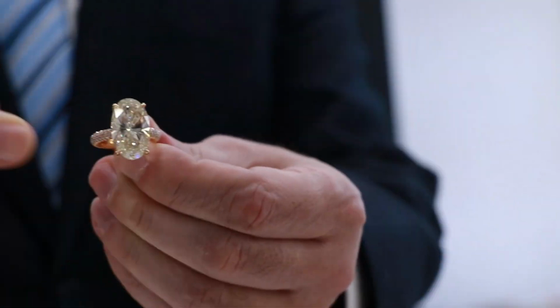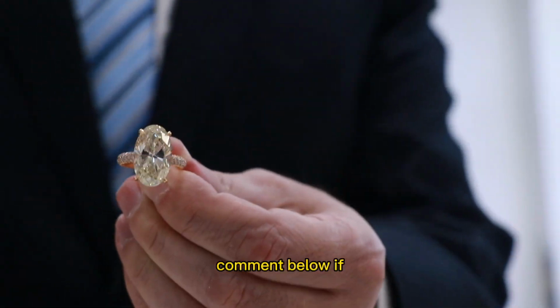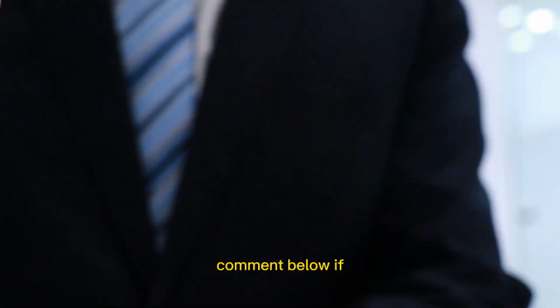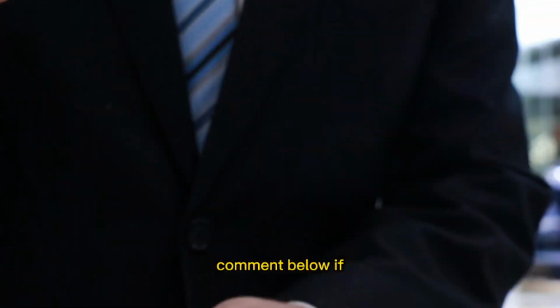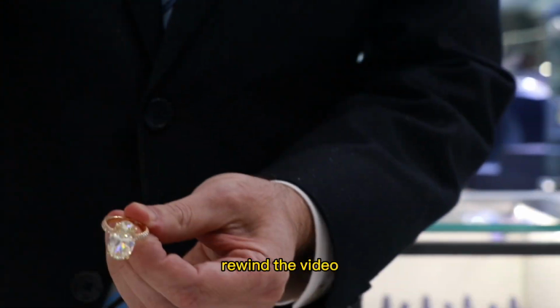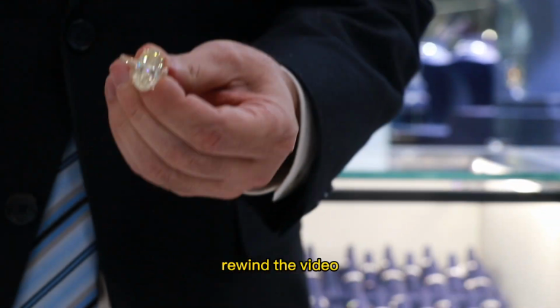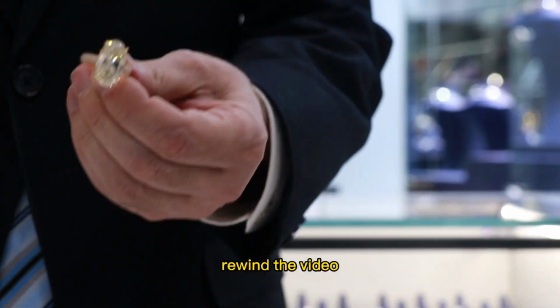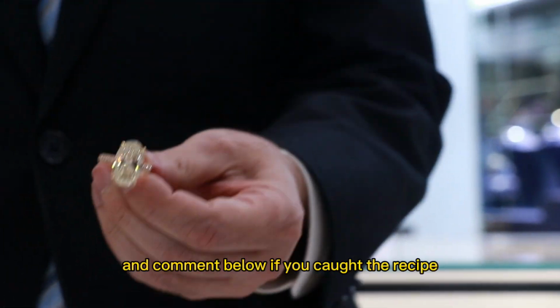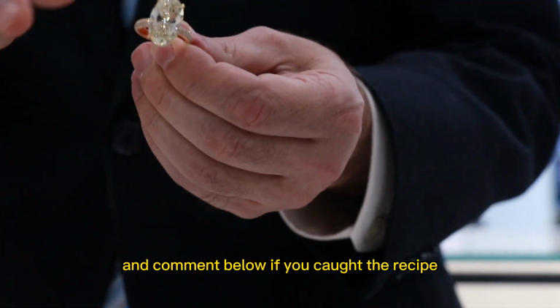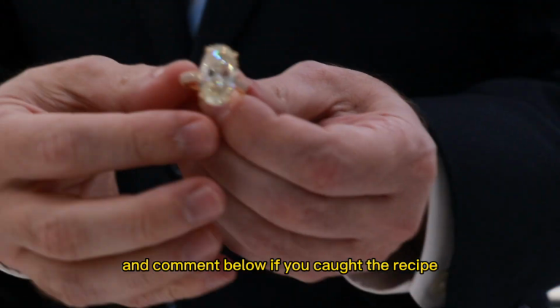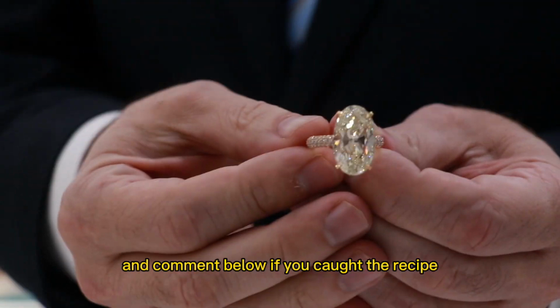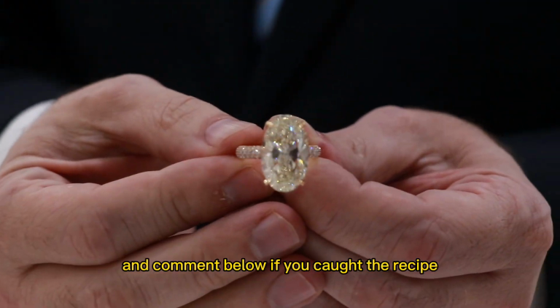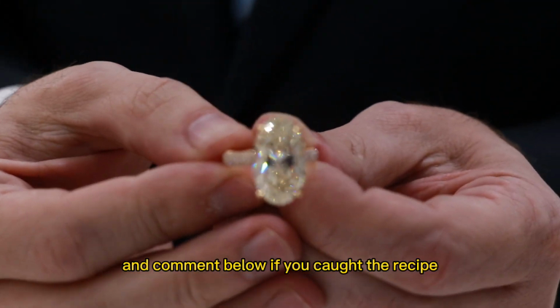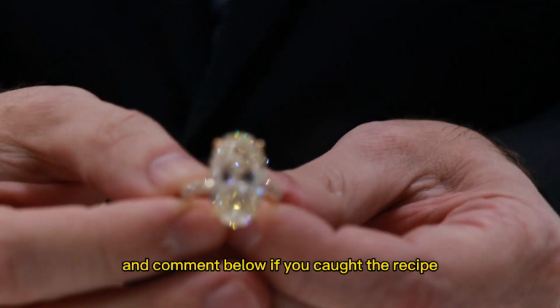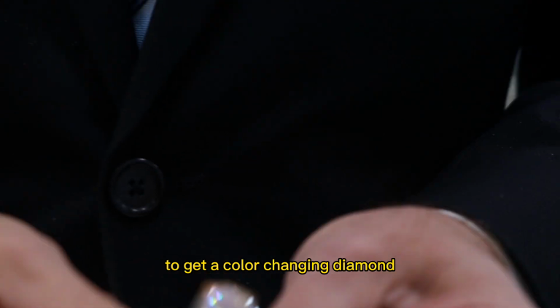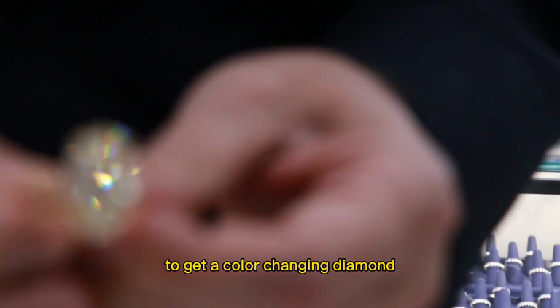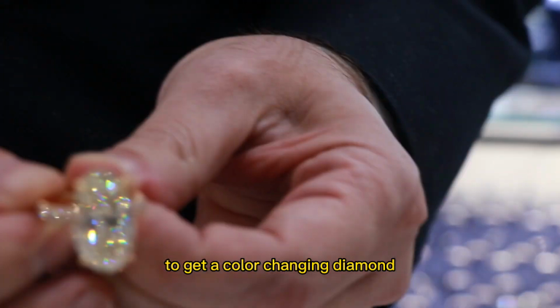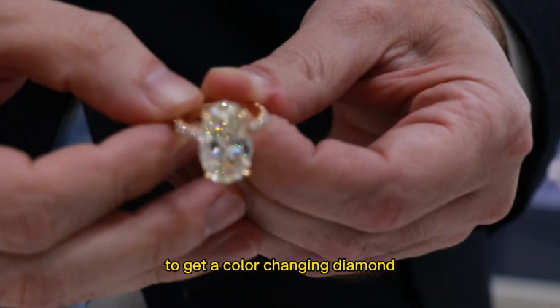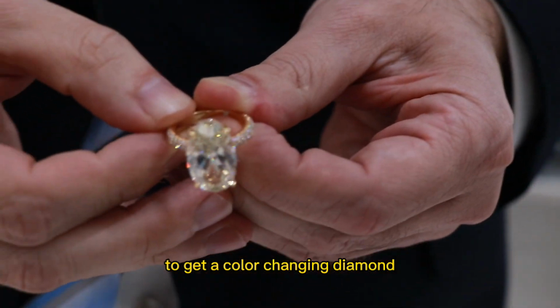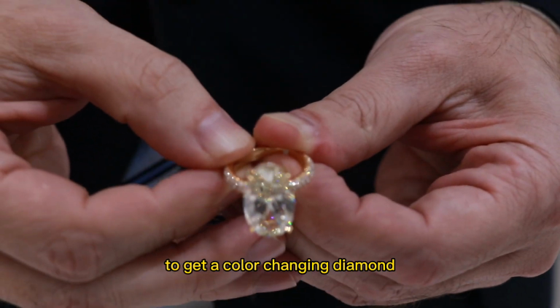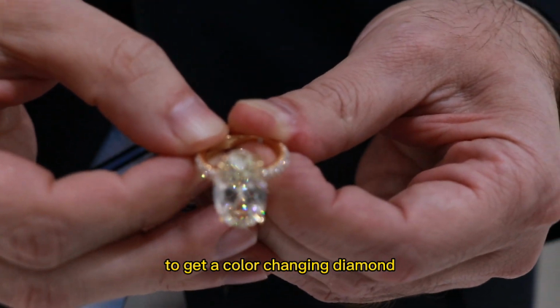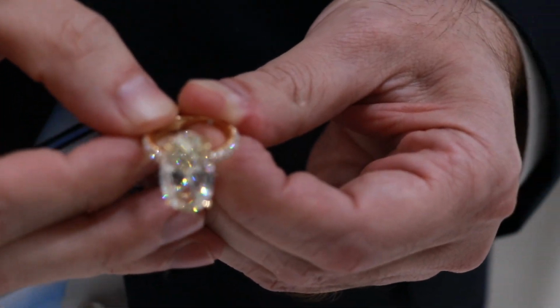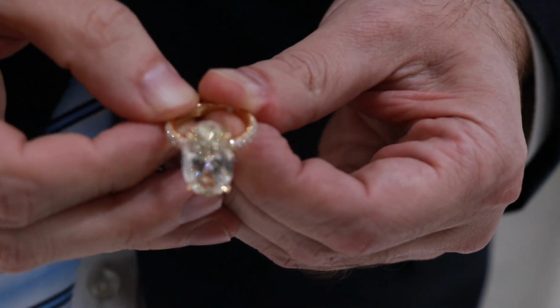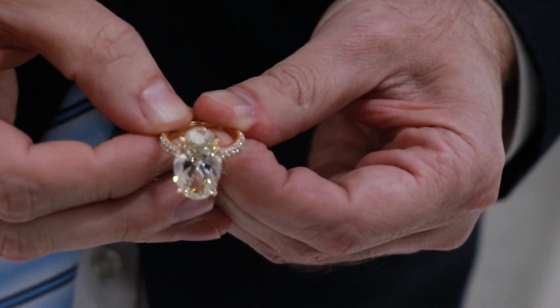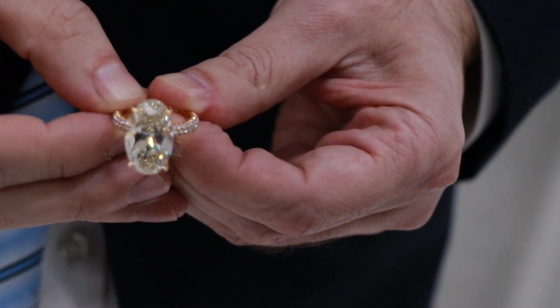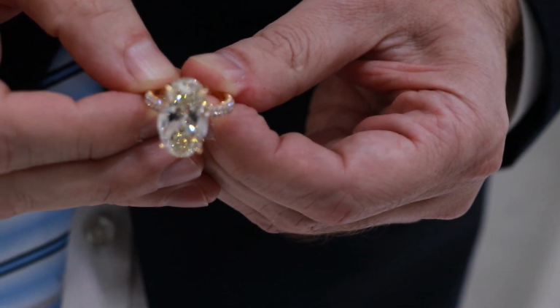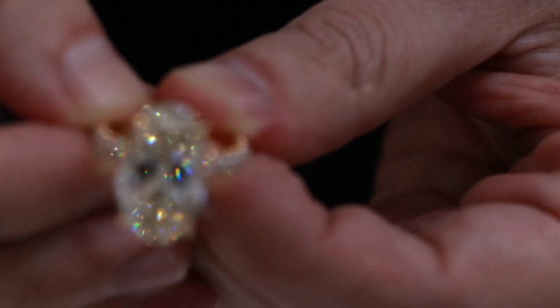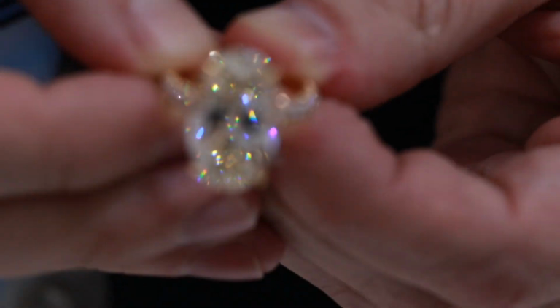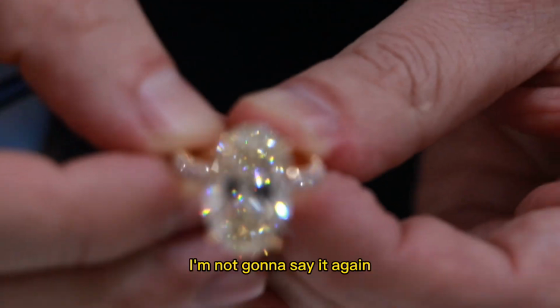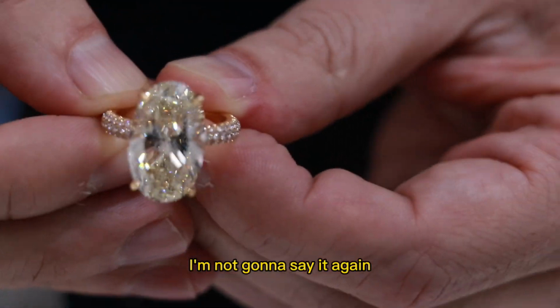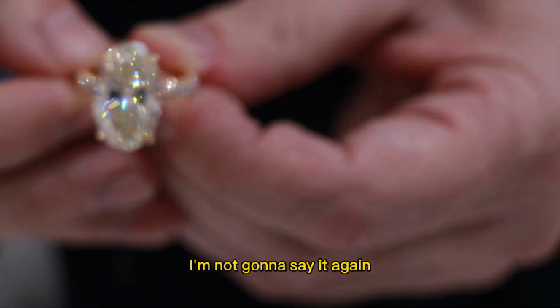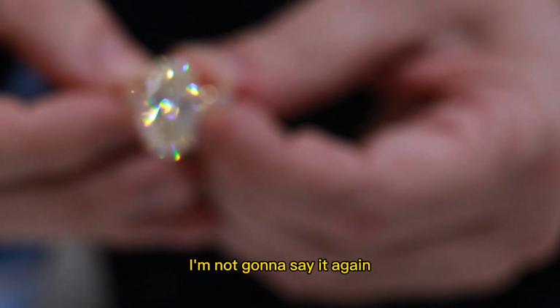Comment below if you caught the recipe to get a color-changing diamond — rewind the video. I'm not going to say it again.